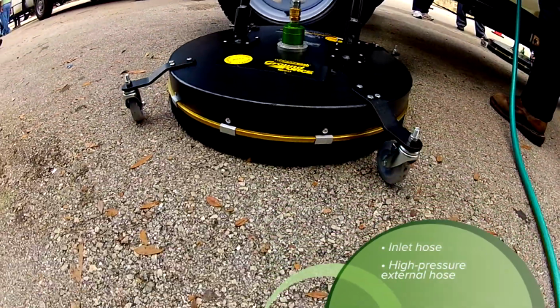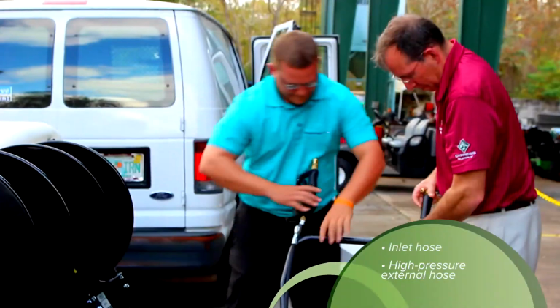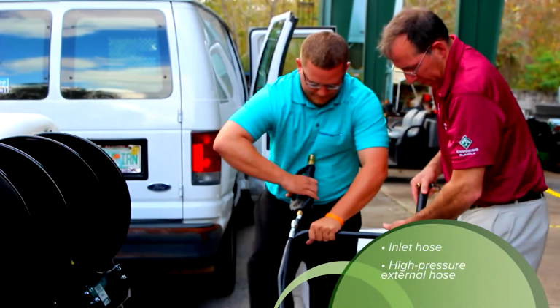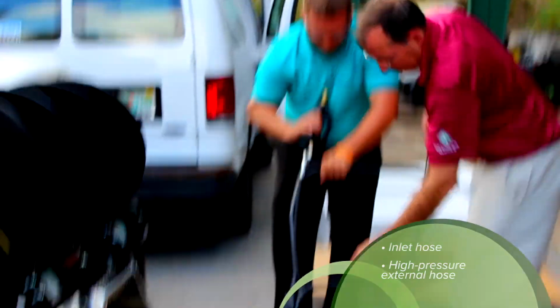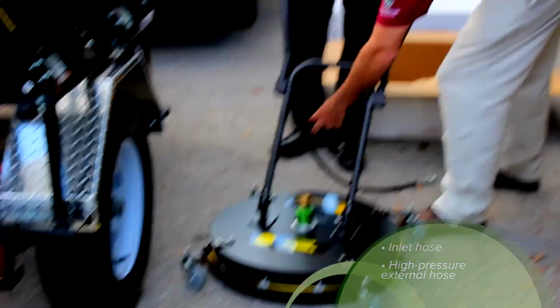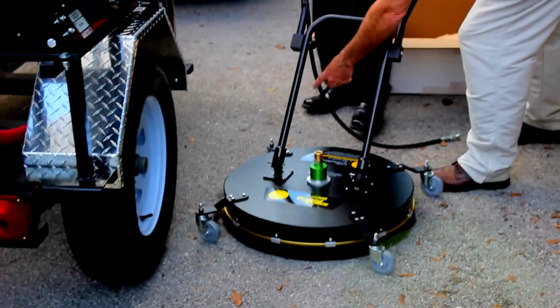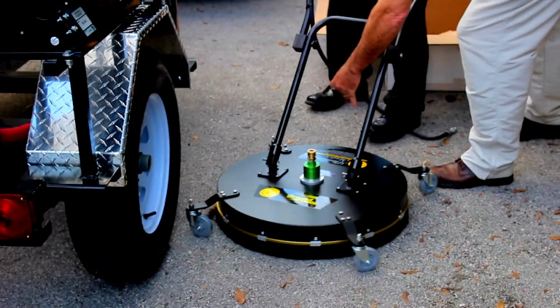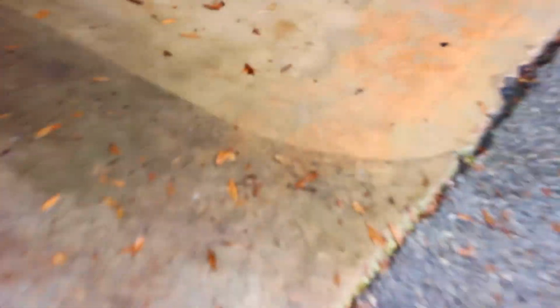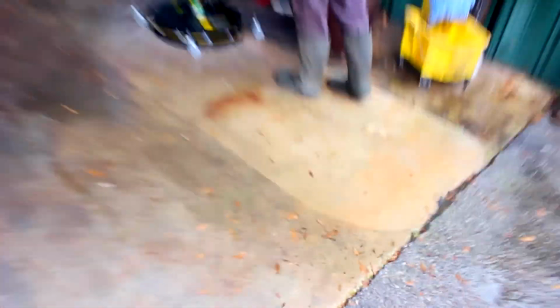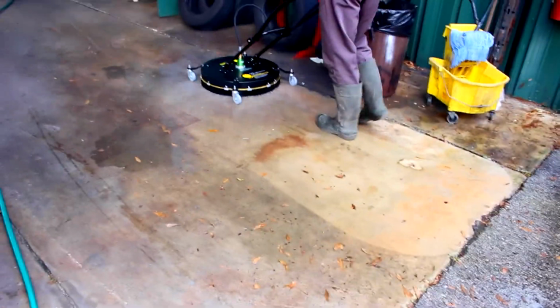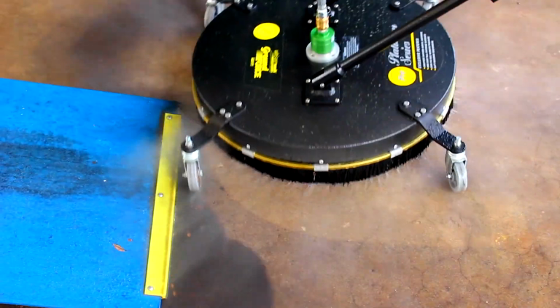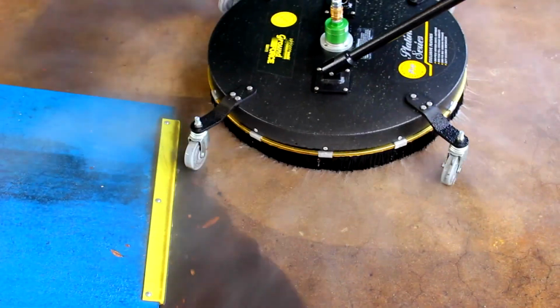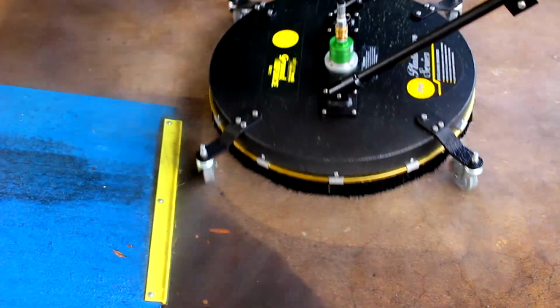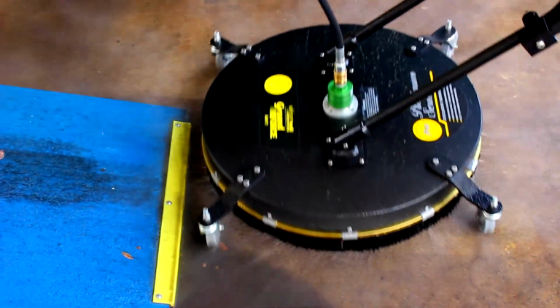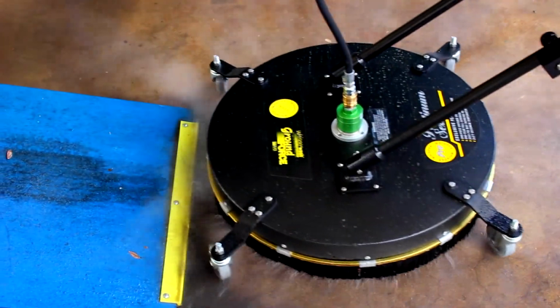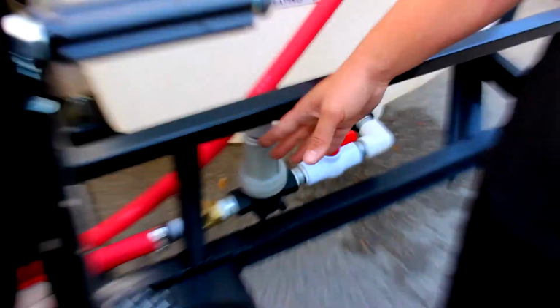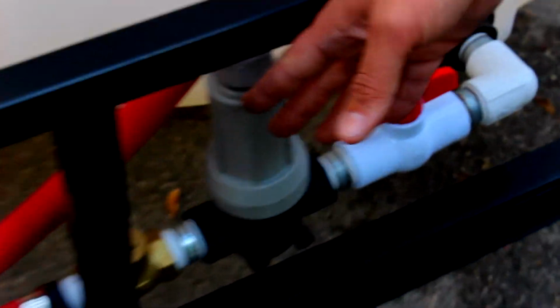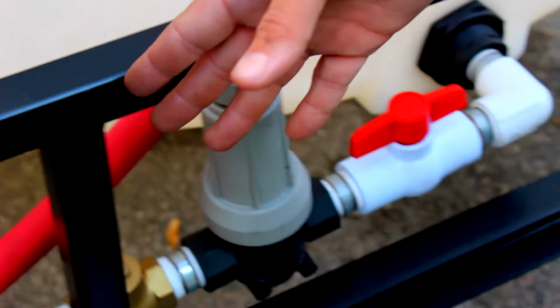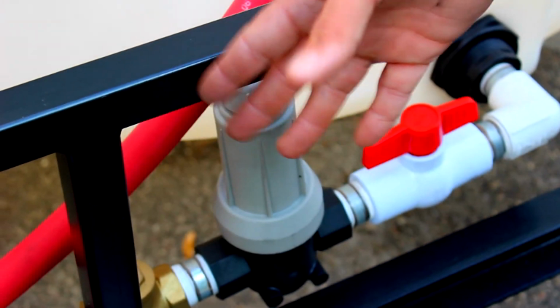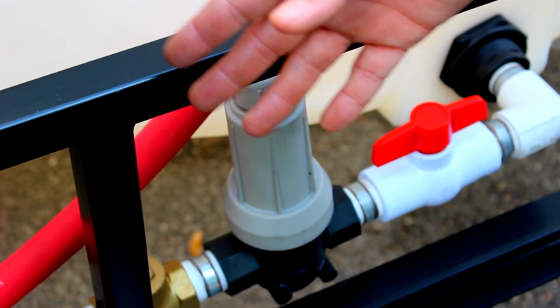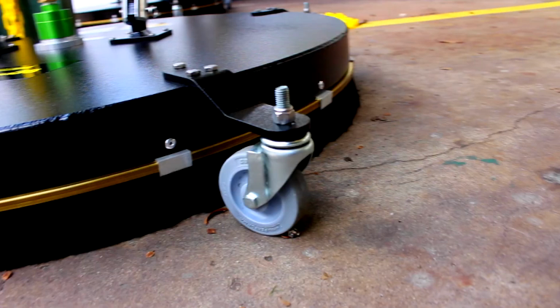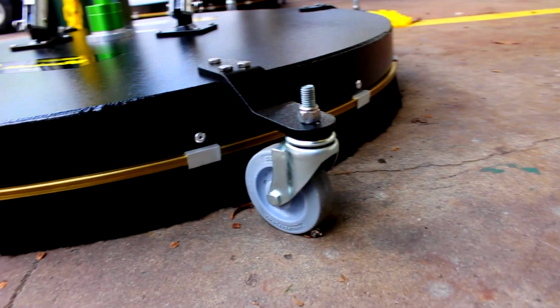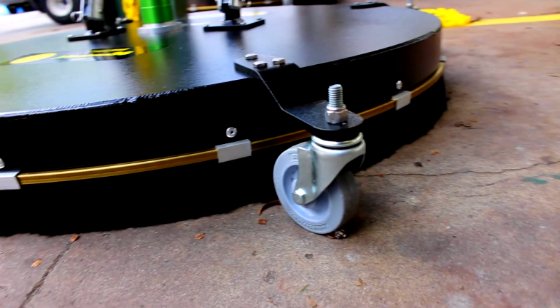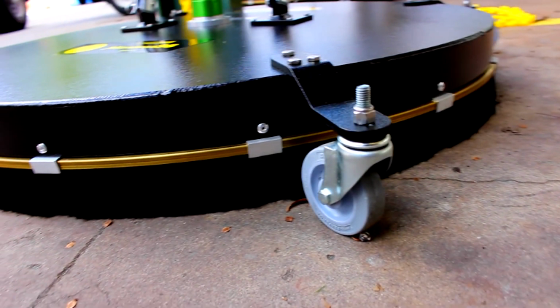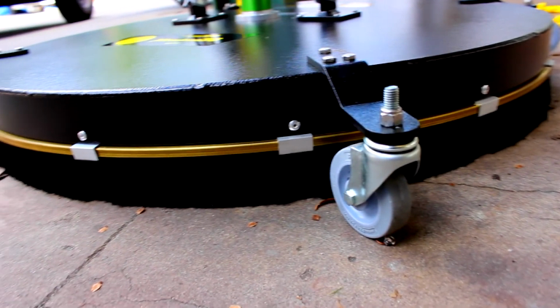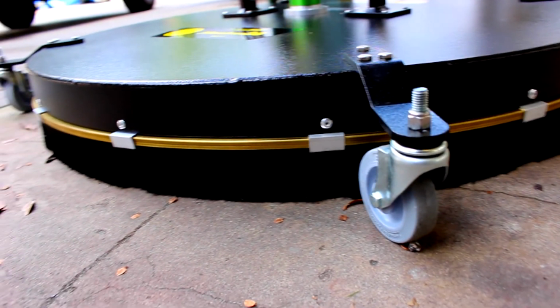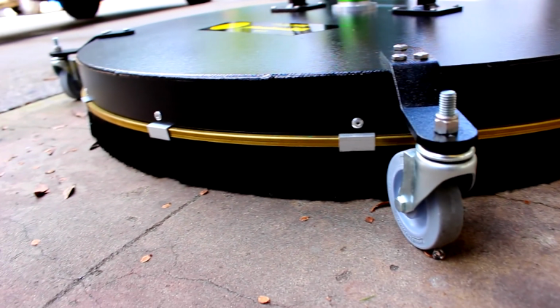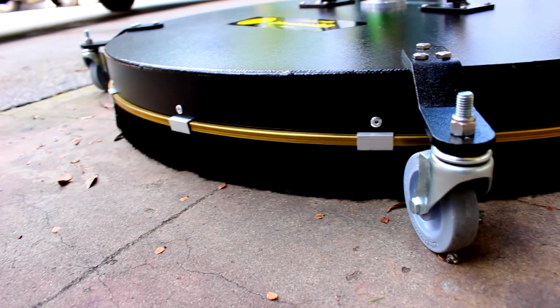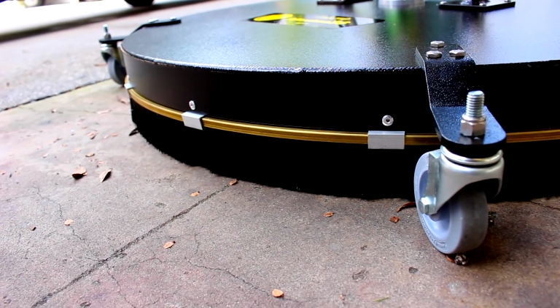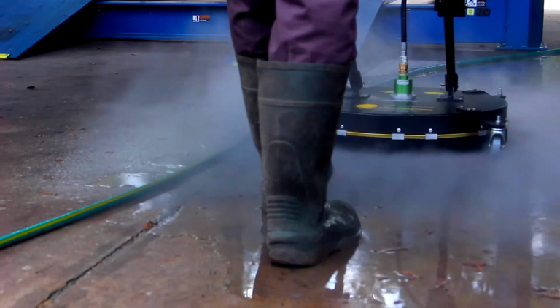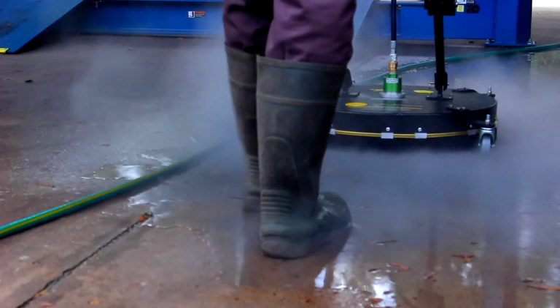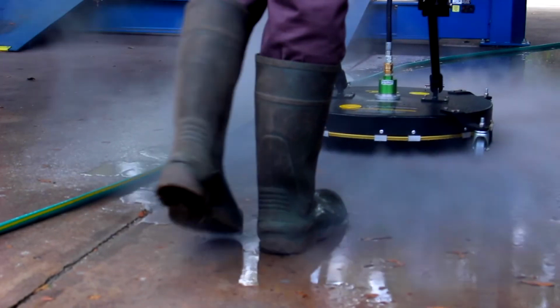Additional features include a check valve system, which allows the water to be primed to the pump at all times, a filter process to ensure no loose particles reach the unit, and a float valve assembly to prevent the water tank from being overfilled.